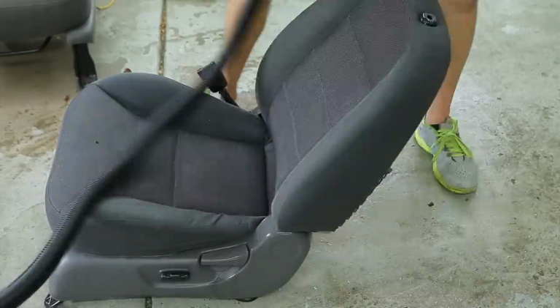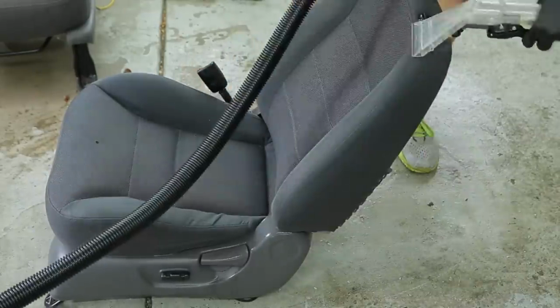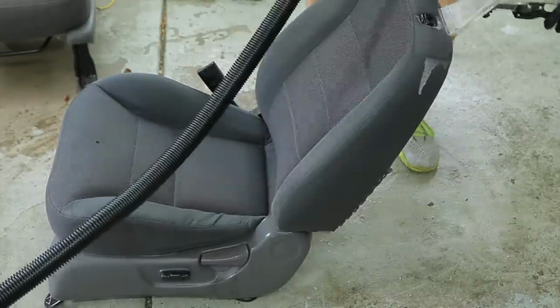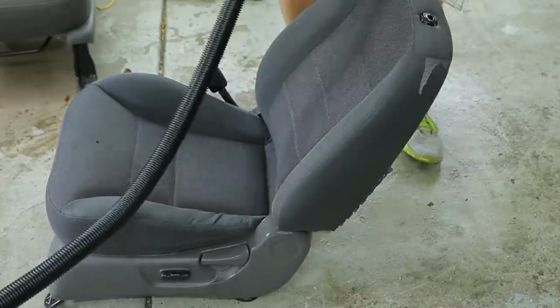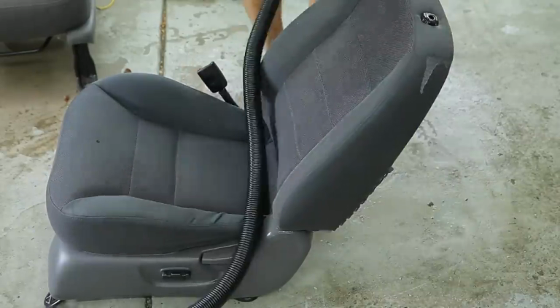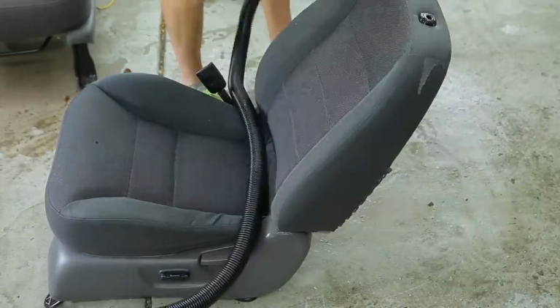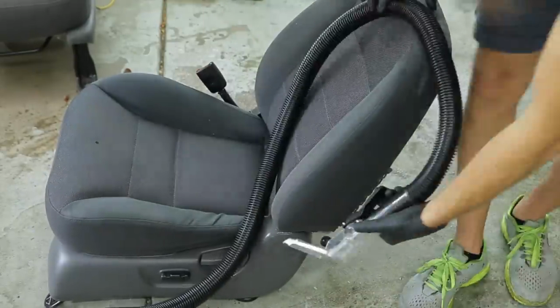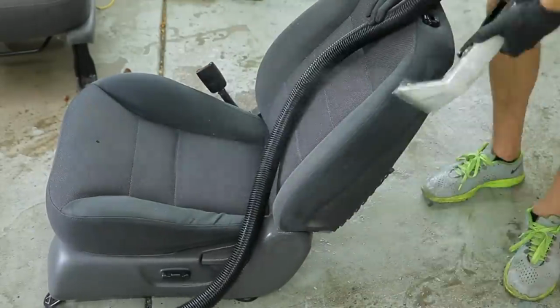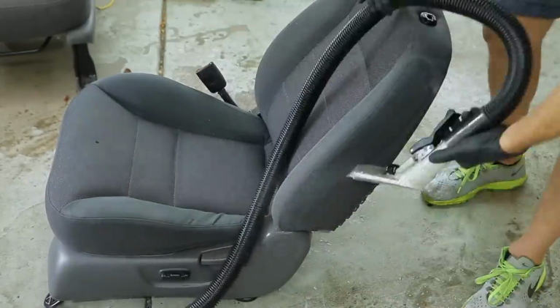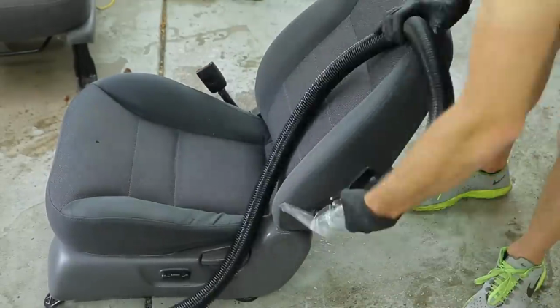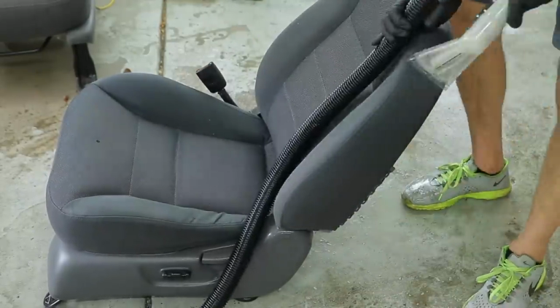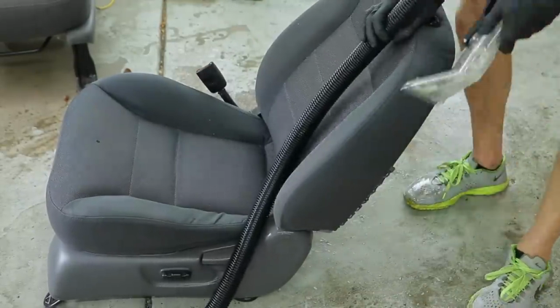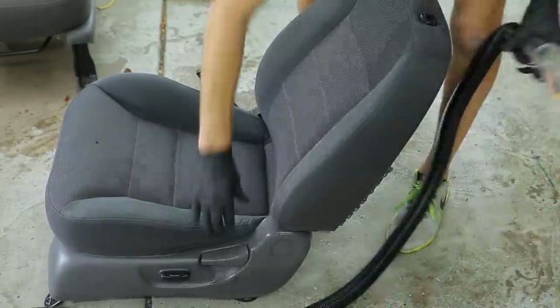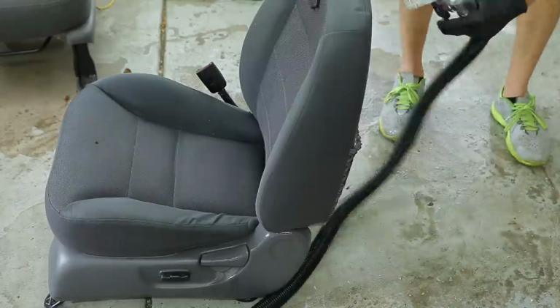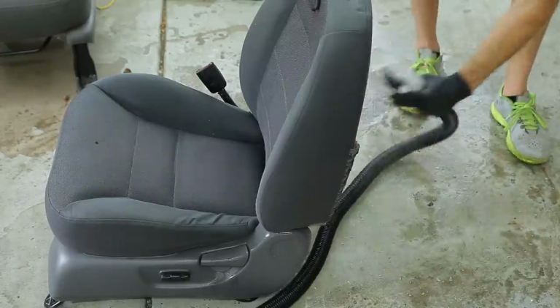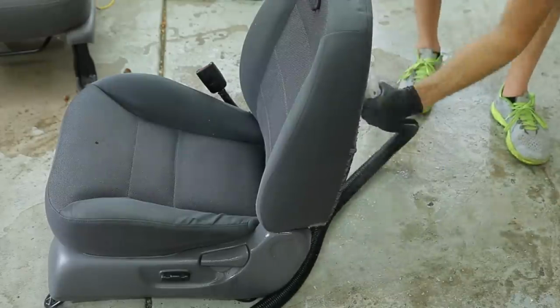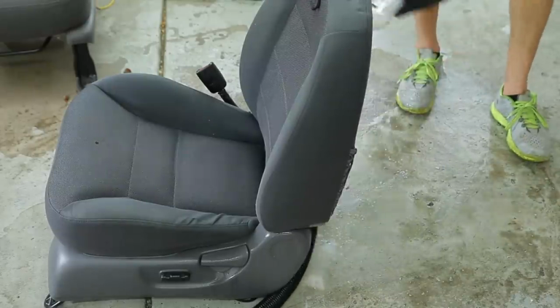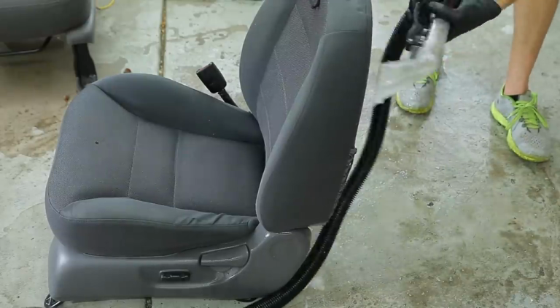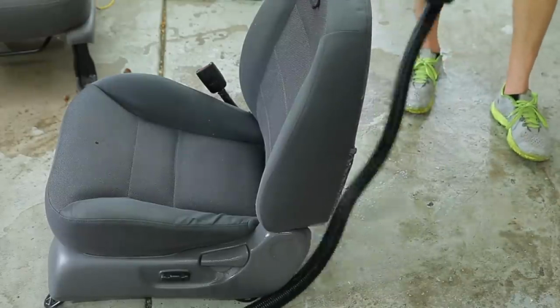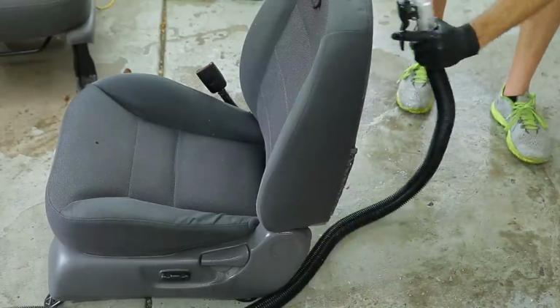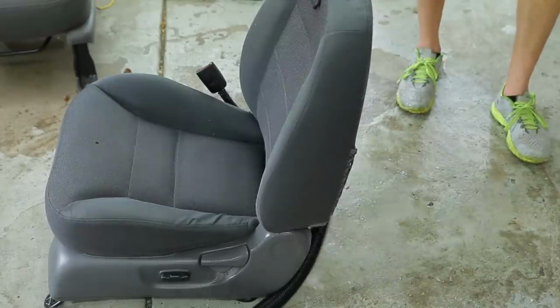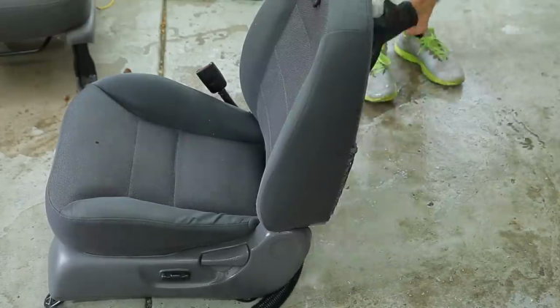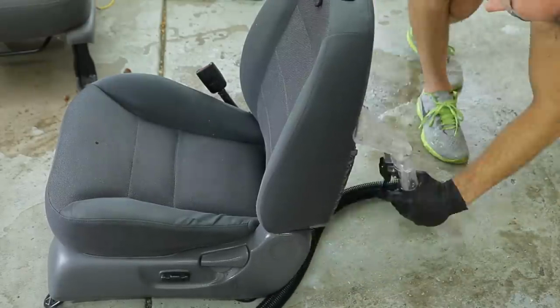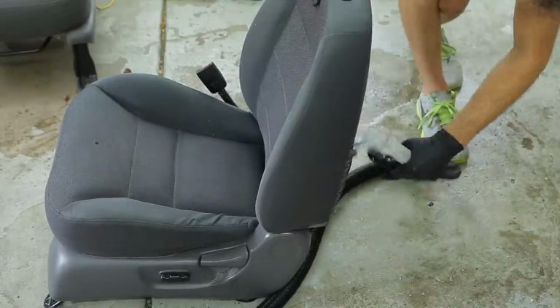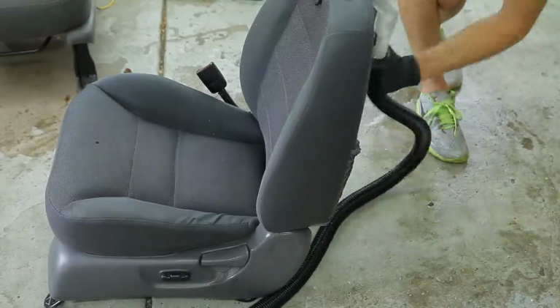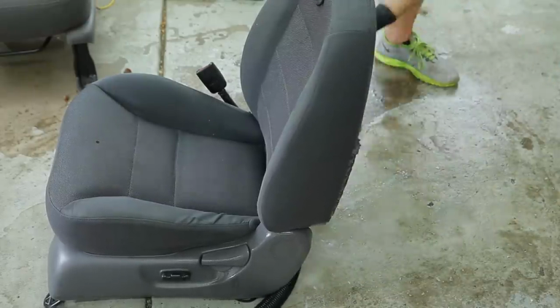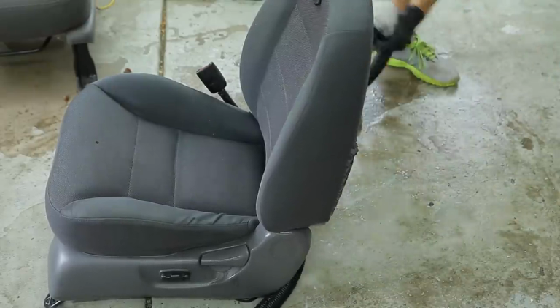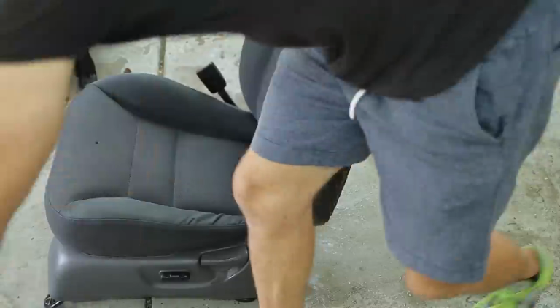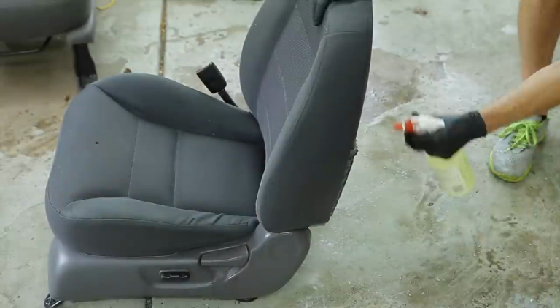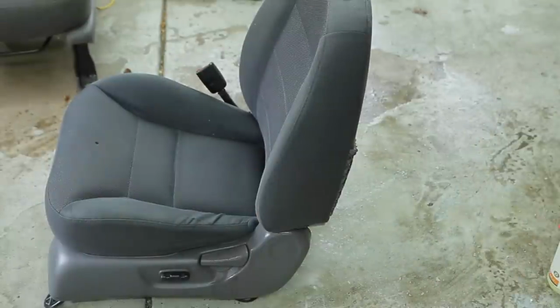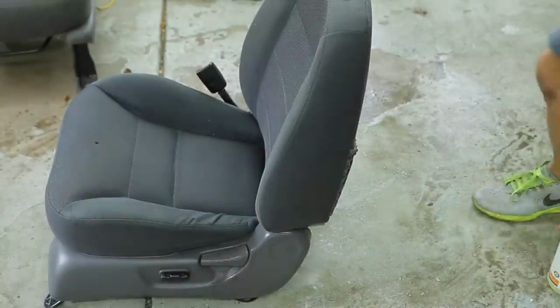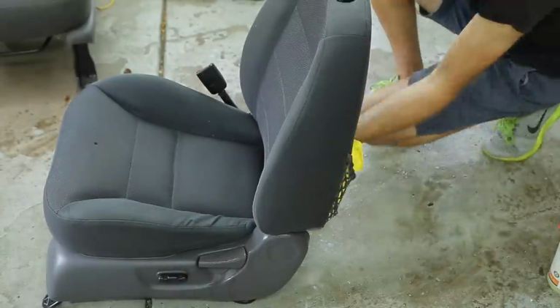For the back of the seats where there was leather, and also on the side bolsters where you have those plastic panels and the recline knob, I'm using my all-purpose cleaner diluted 20 to 1 and a microfiber towel to wipe down those surfaces.